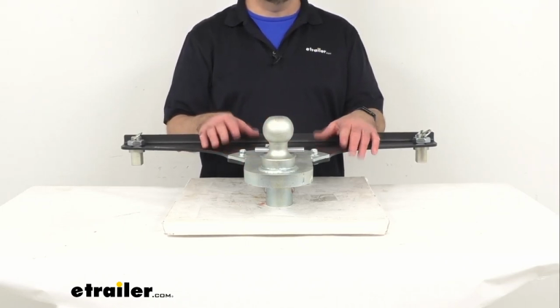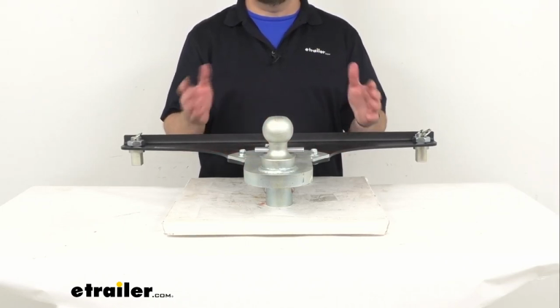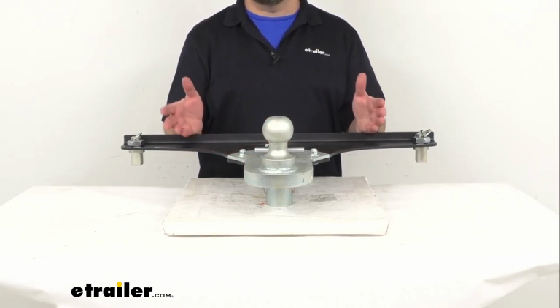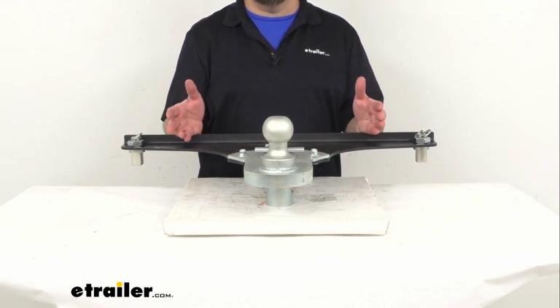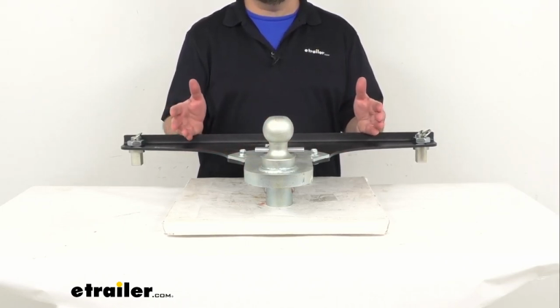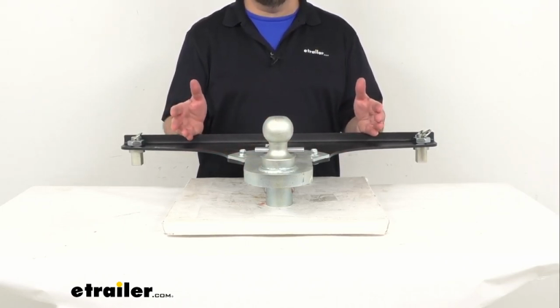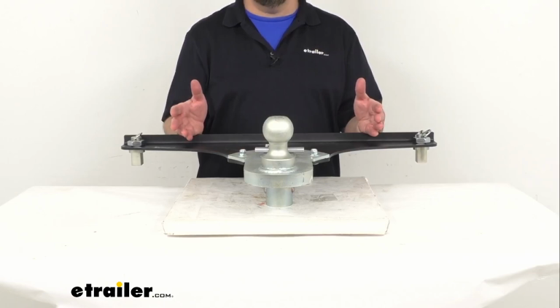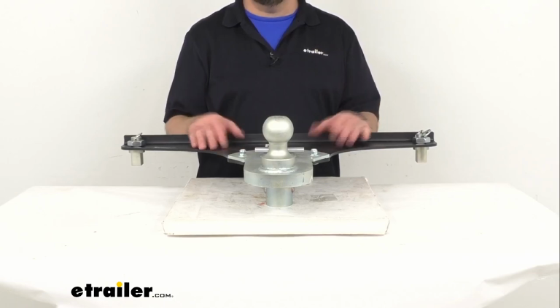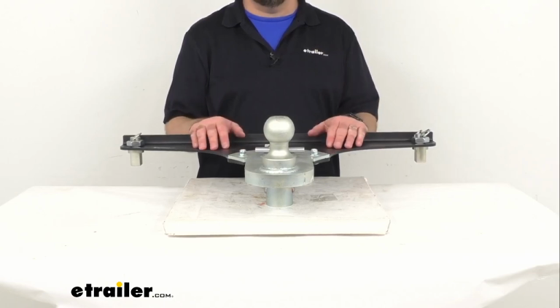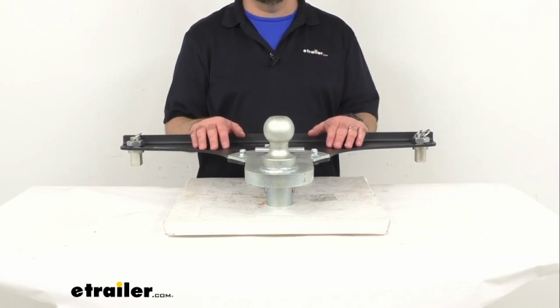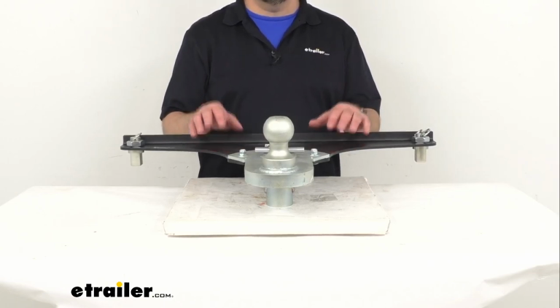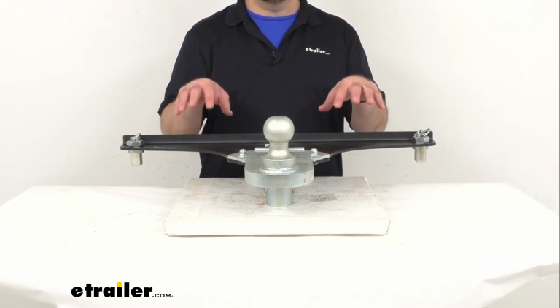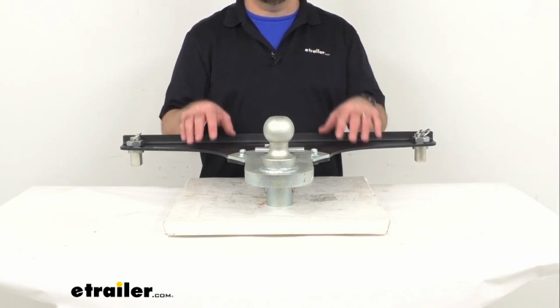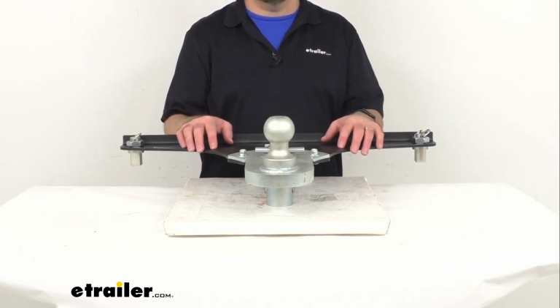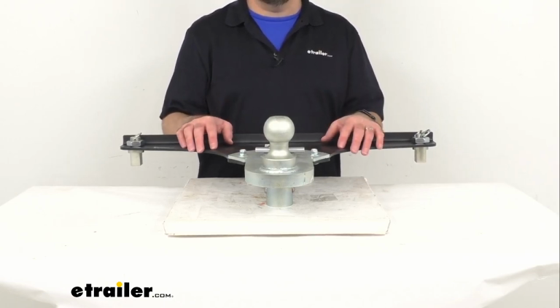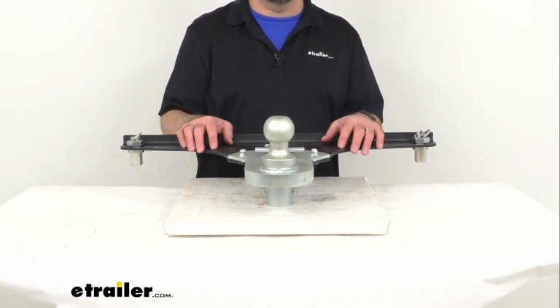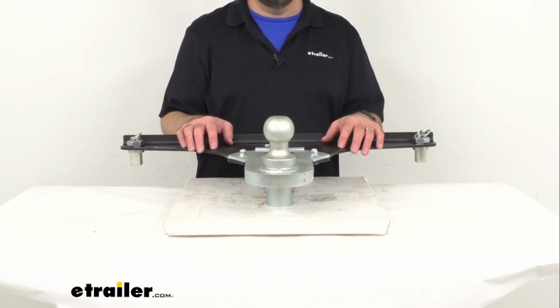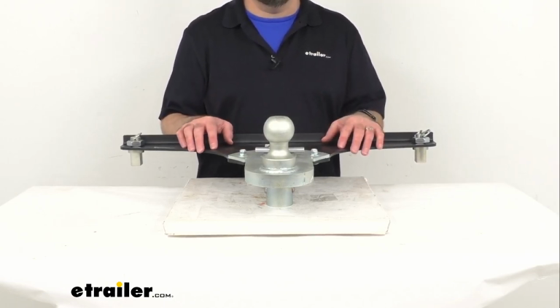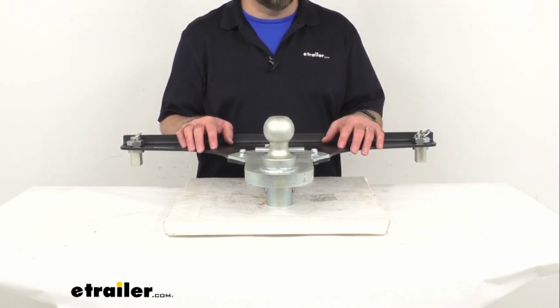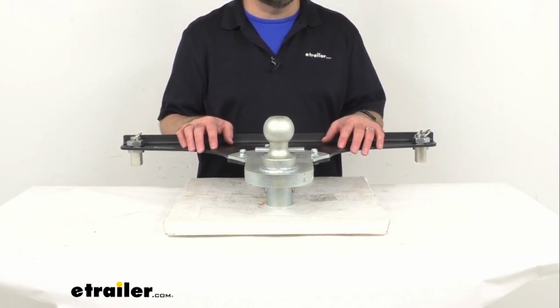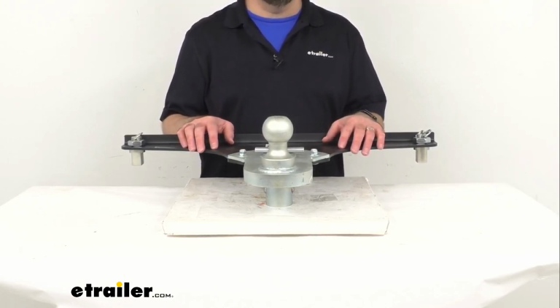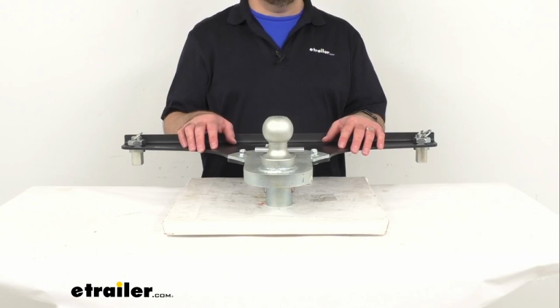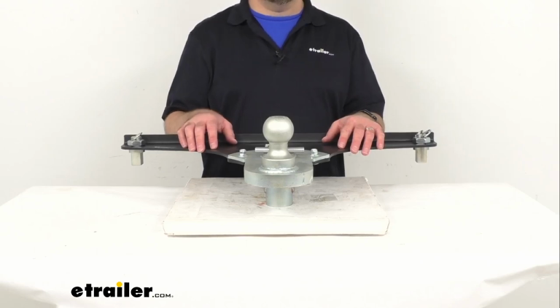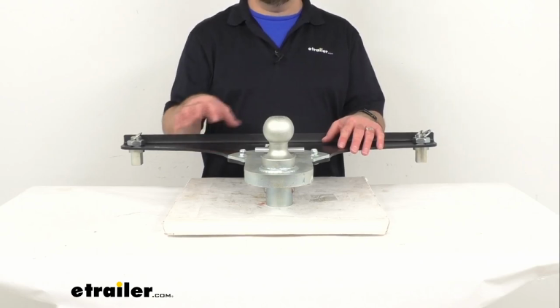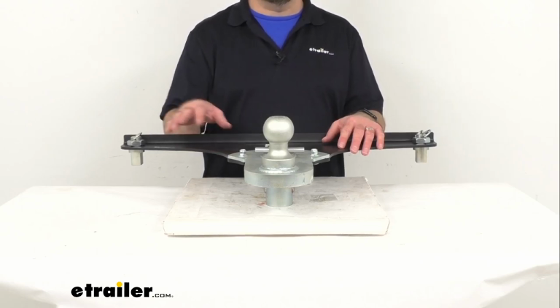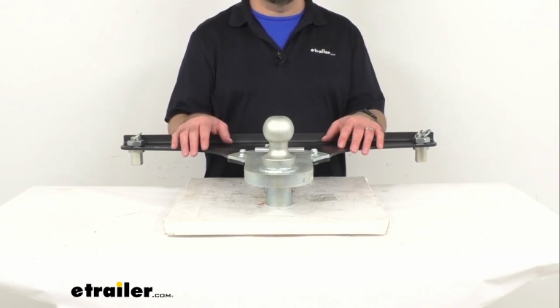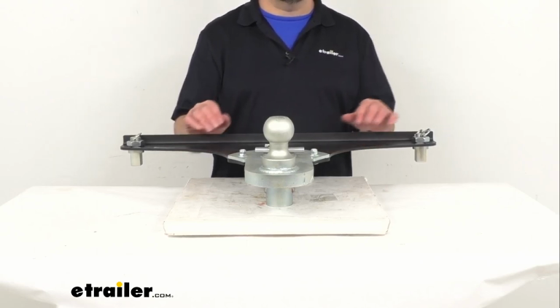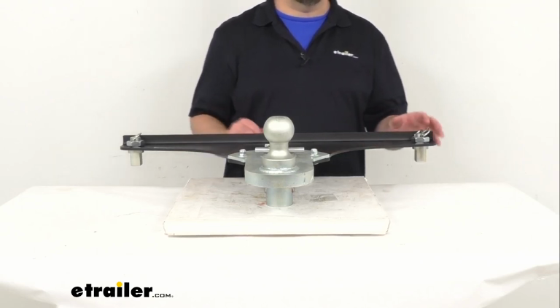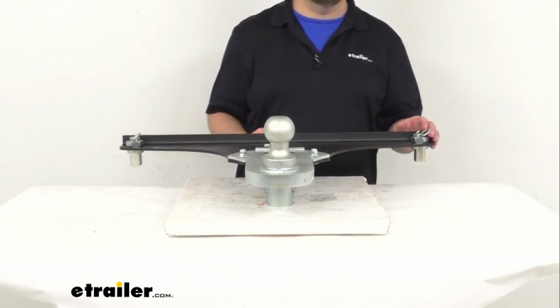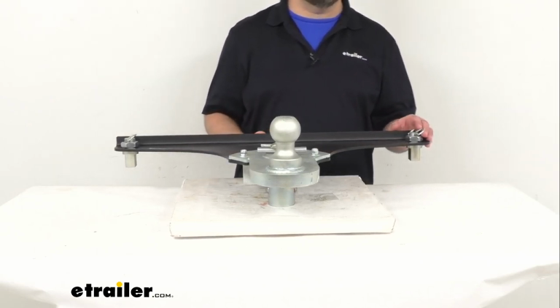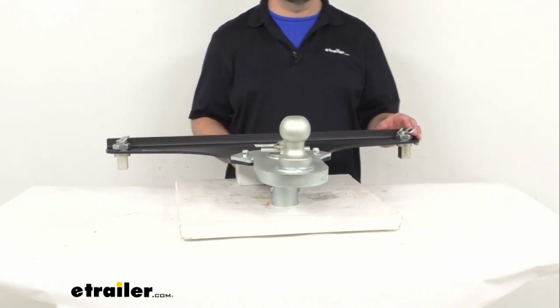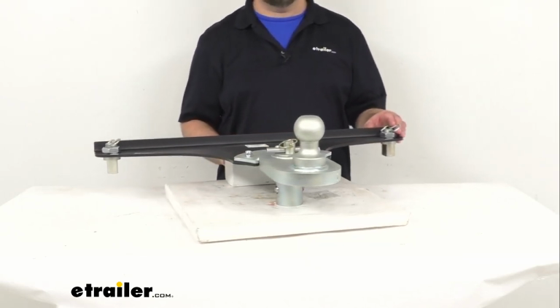This is going to be a quick and easy installation into your GM Long Bed OEM Puck System and you're going to be able to switch out your current ball mount in seconds.